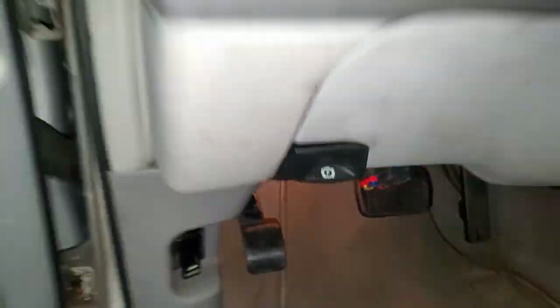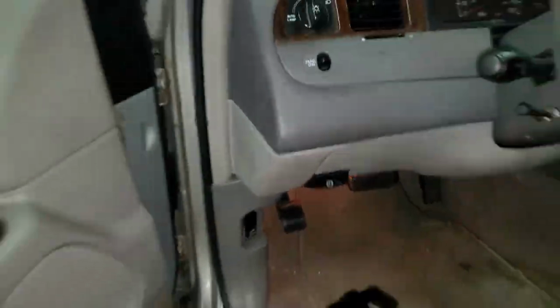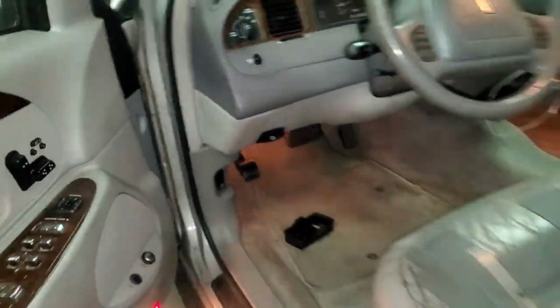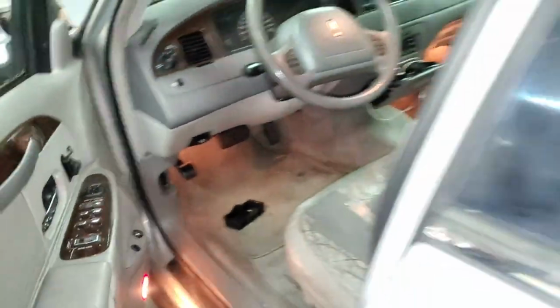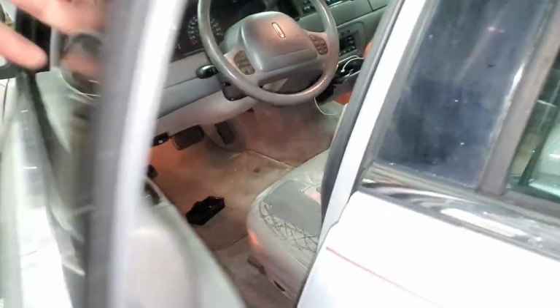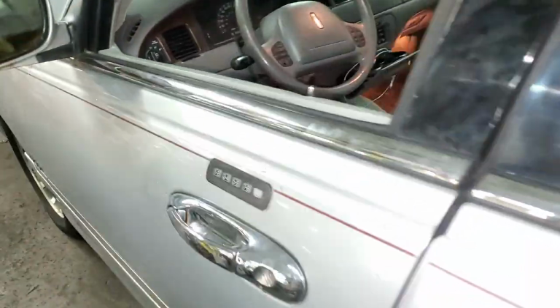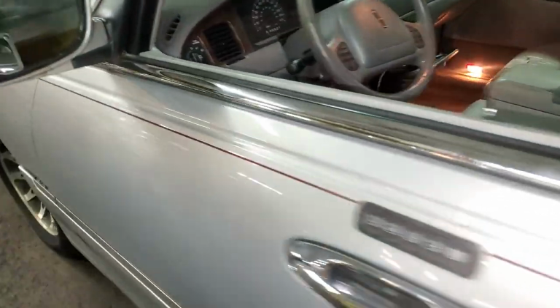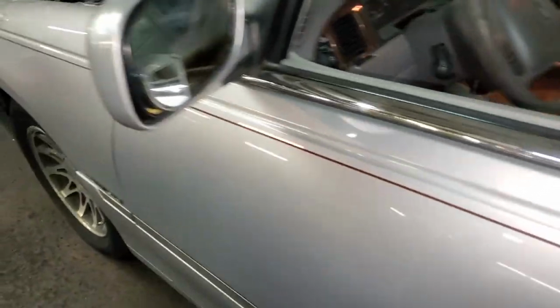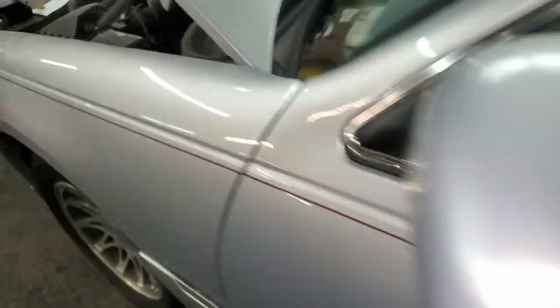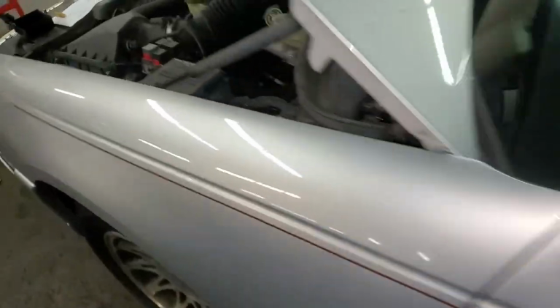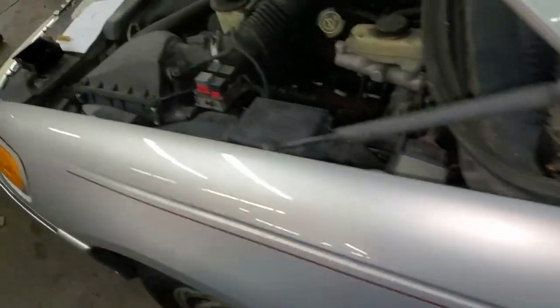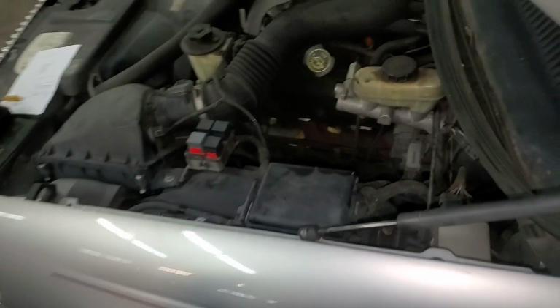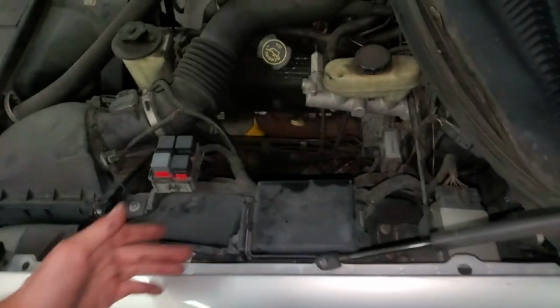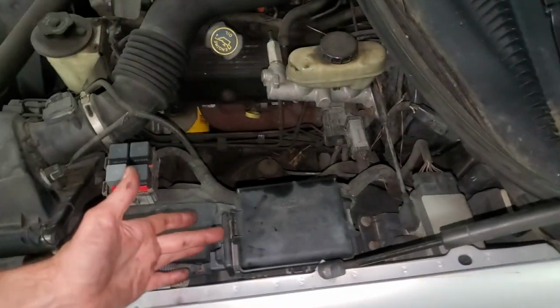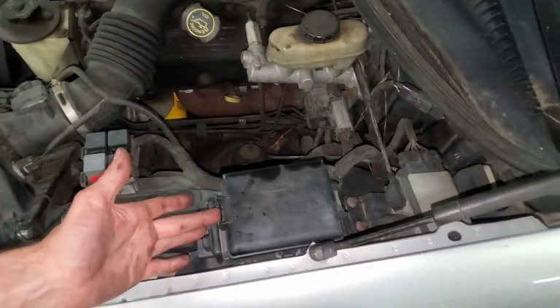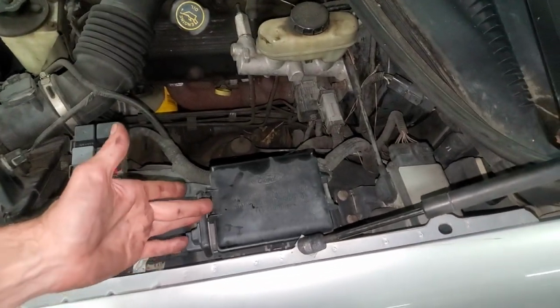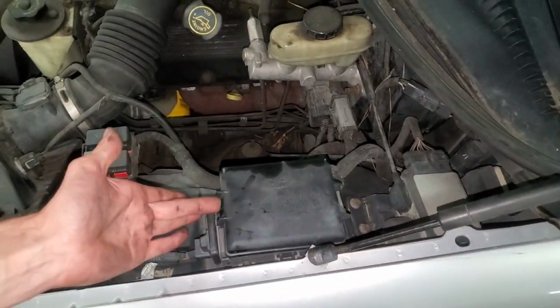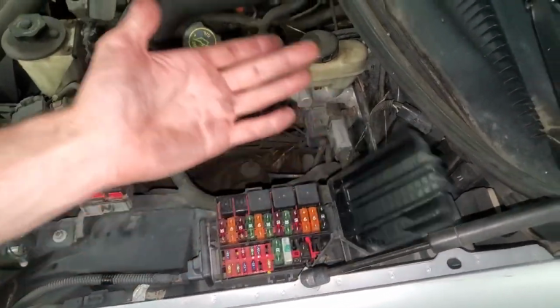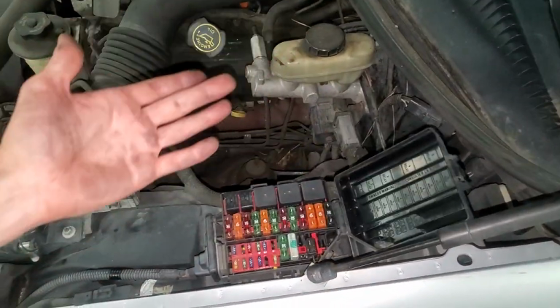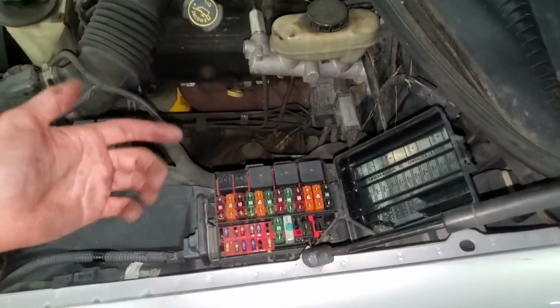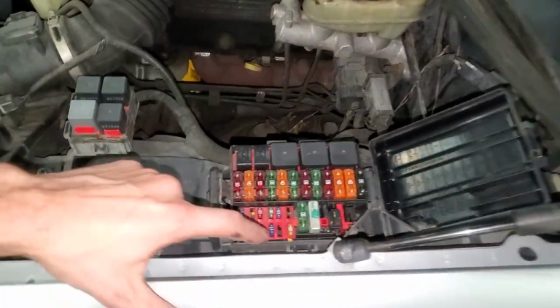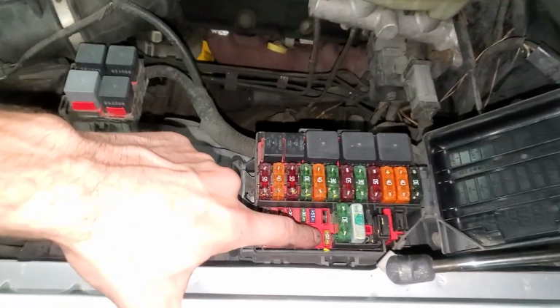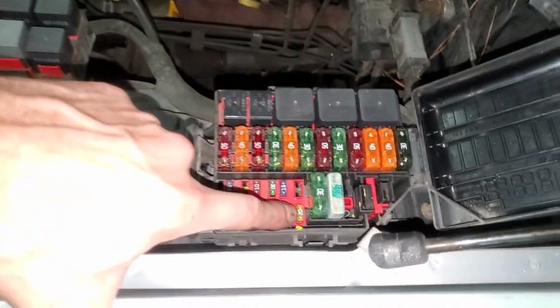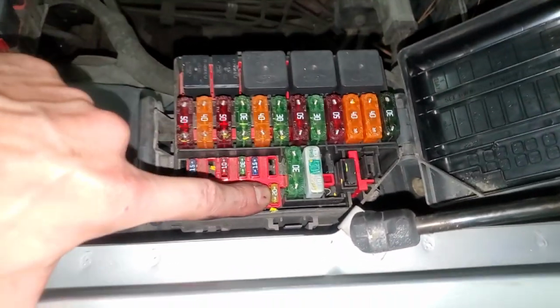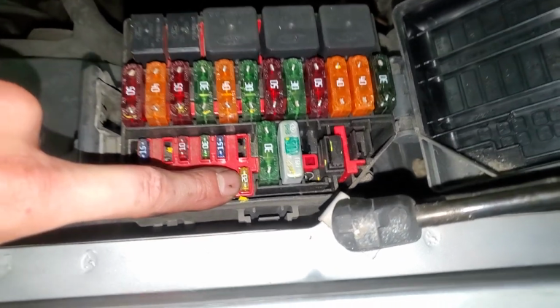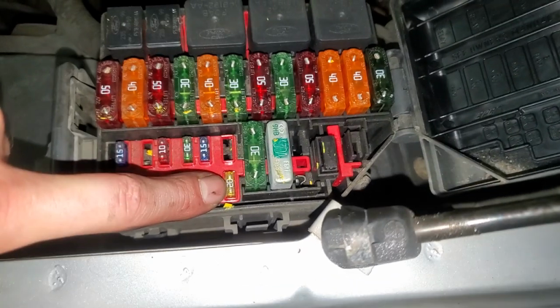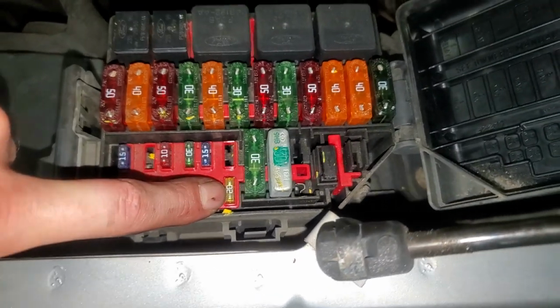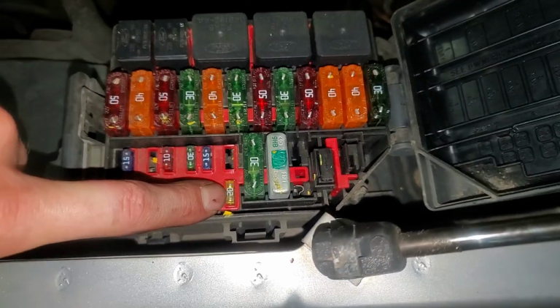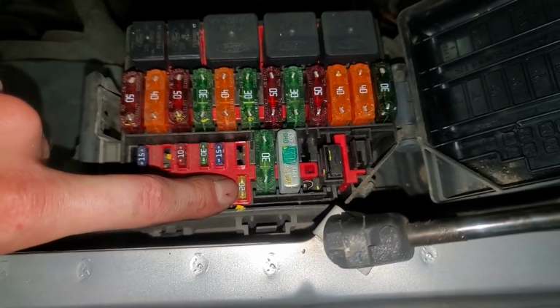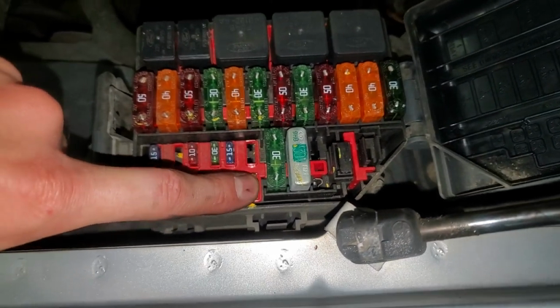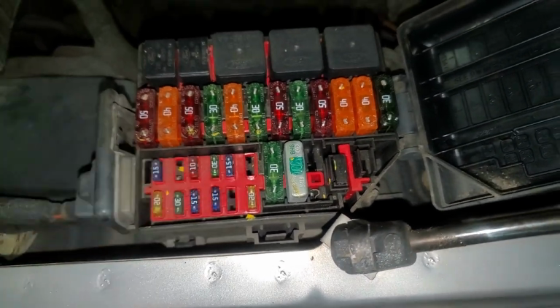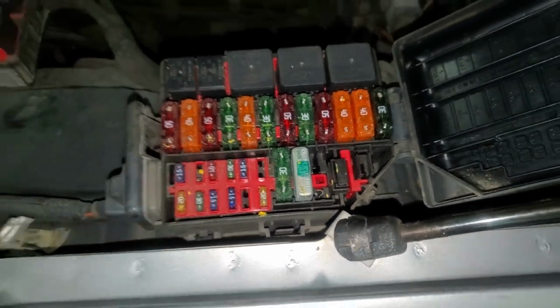There's another fuse under the hood for you to check. Go ahead and pop this open and it's going to be this 20 amp fuse right there. That's for the auxiliary power outlet.